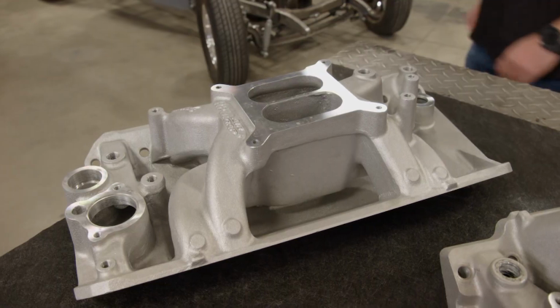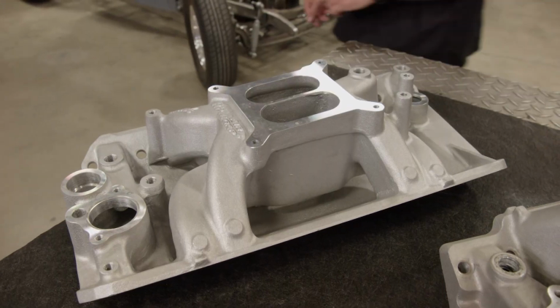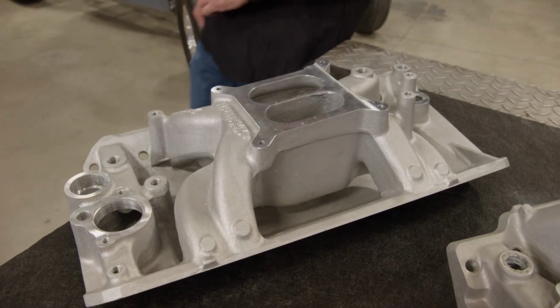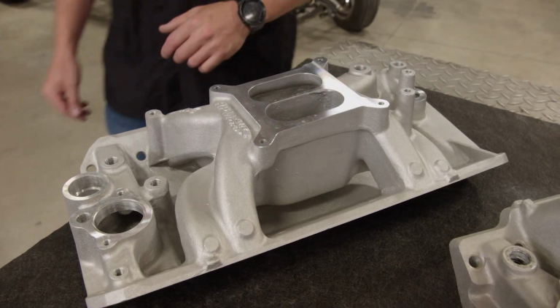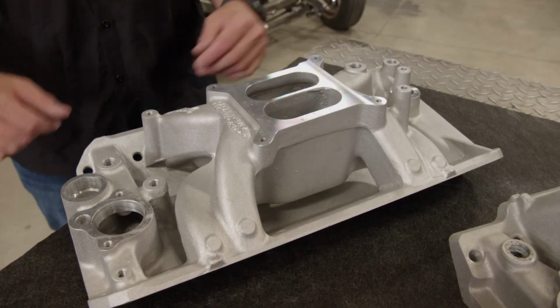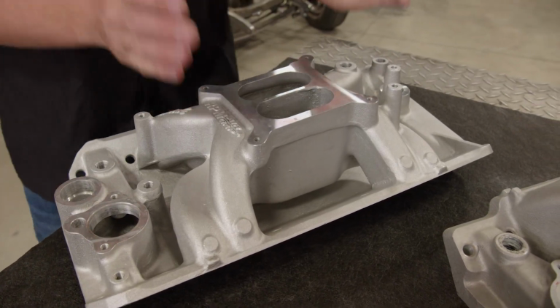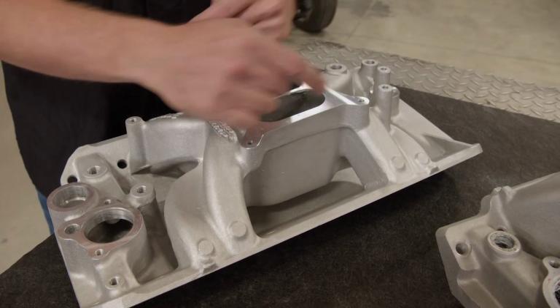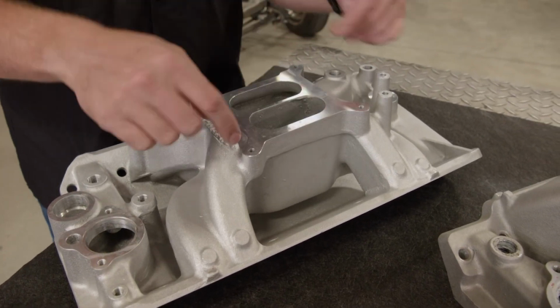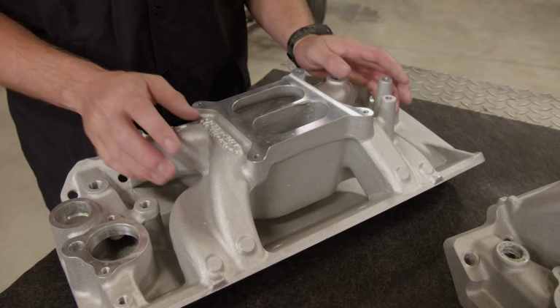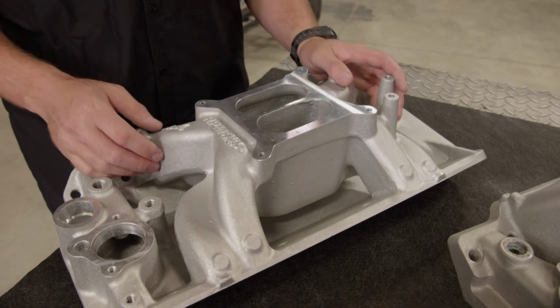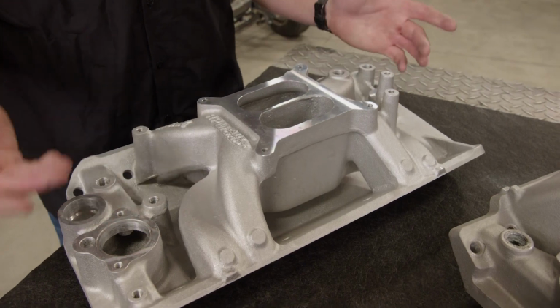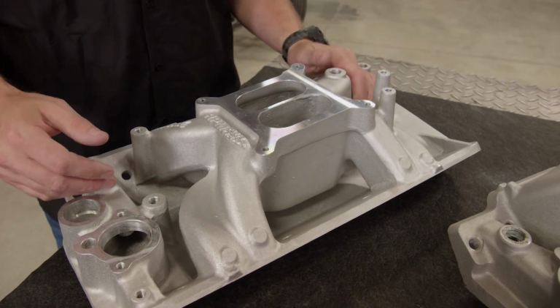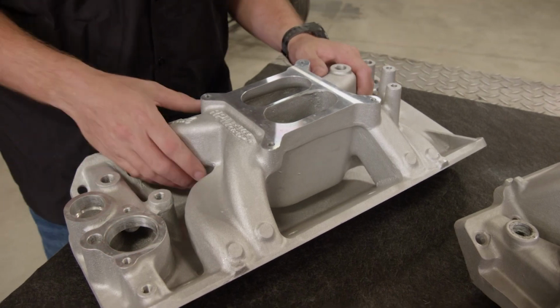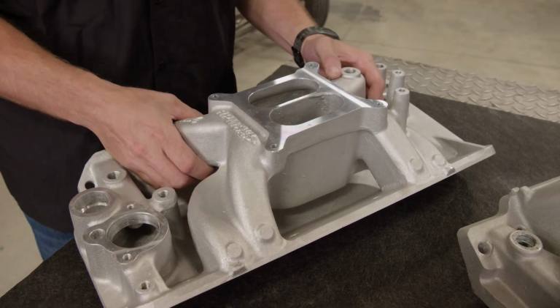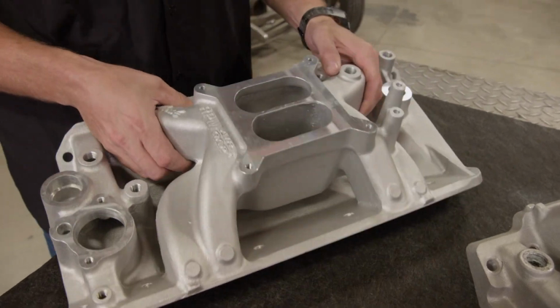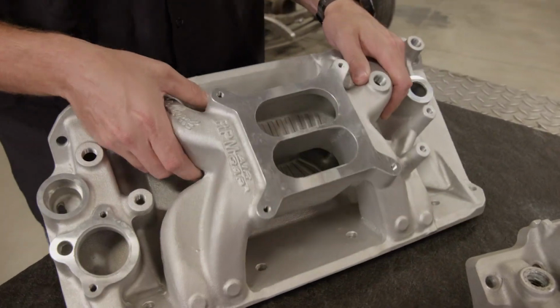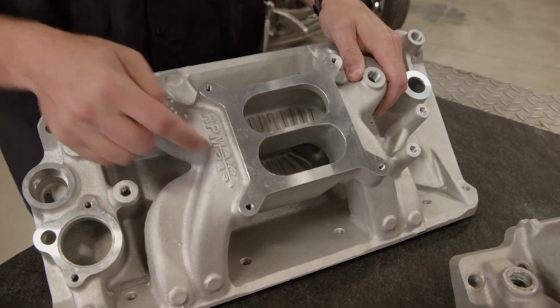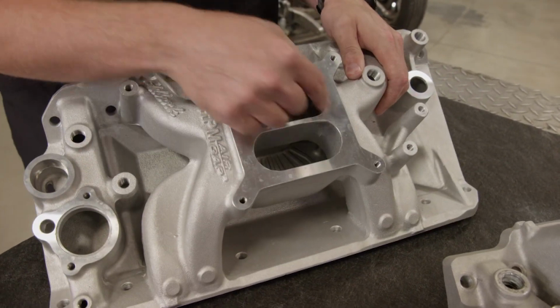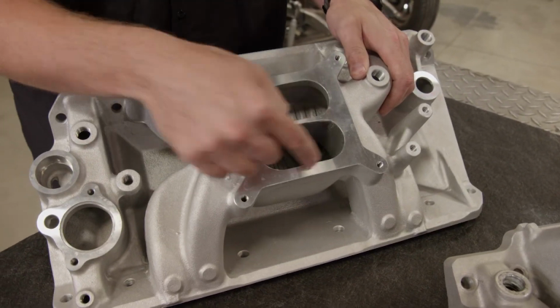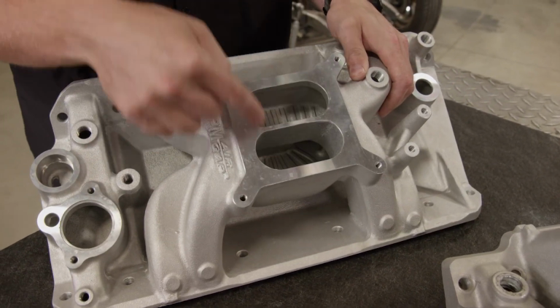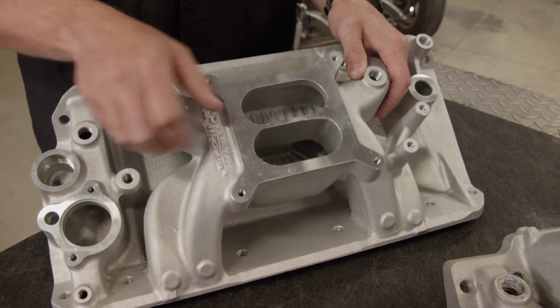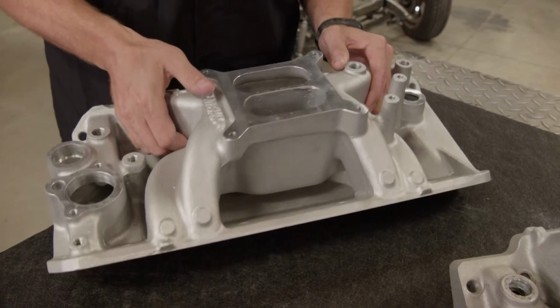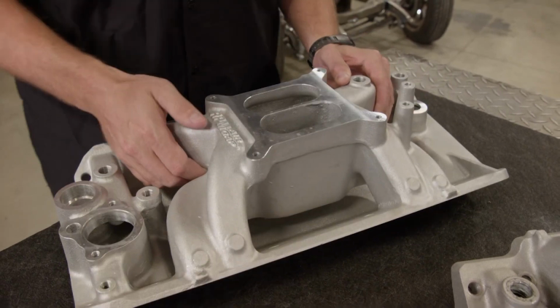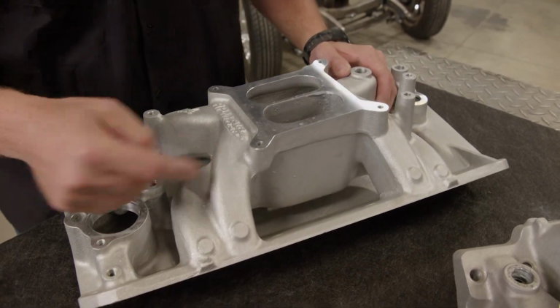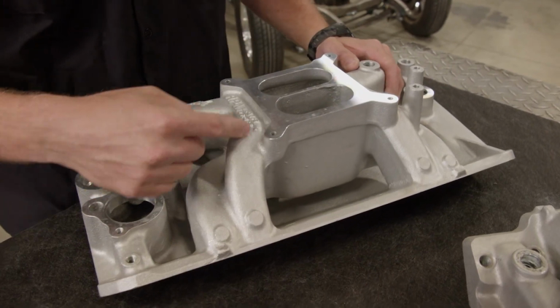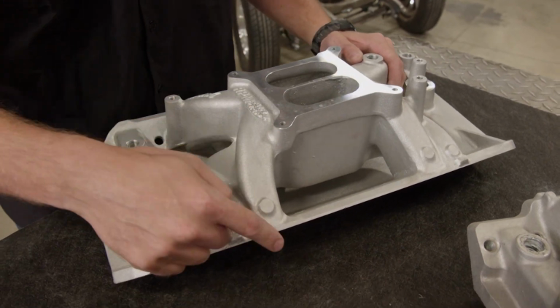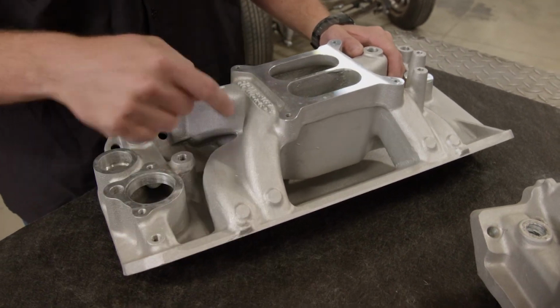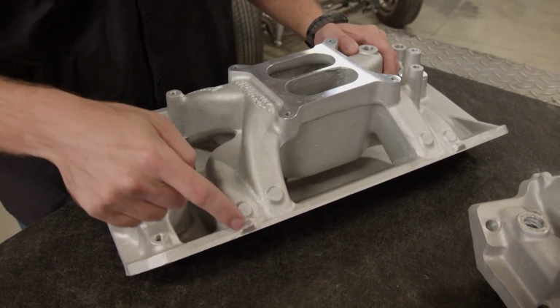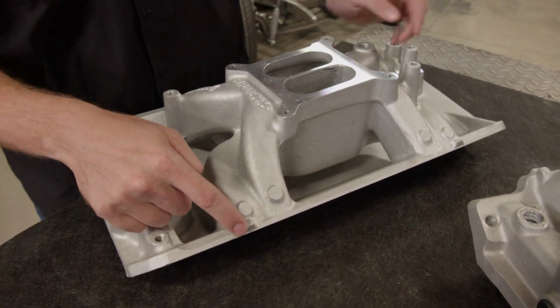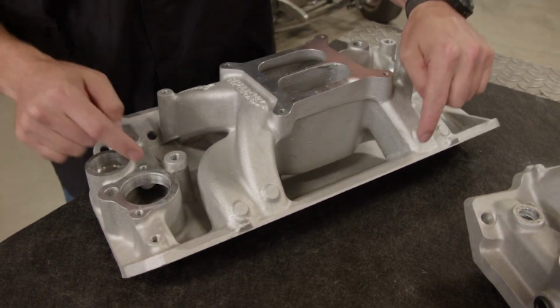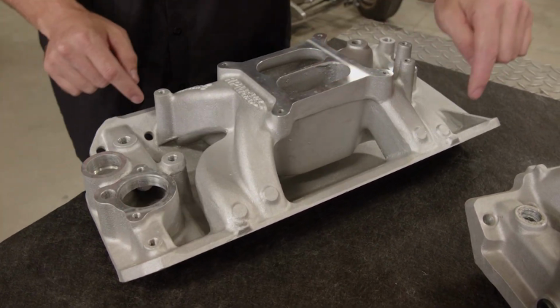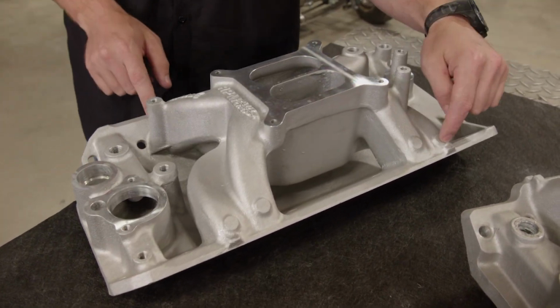The first place that air travels after it passes through the carburetor or throttle body is the intake manifold. And there are two basic parts: the plenum, which is just a common chamber, and the runner, which is the pathway the air takes to get to the individual ports on the cylinder head.